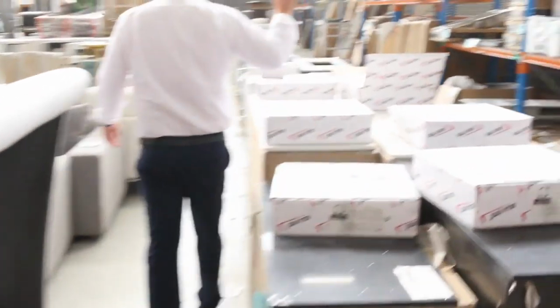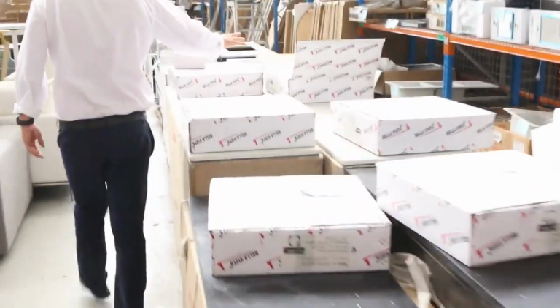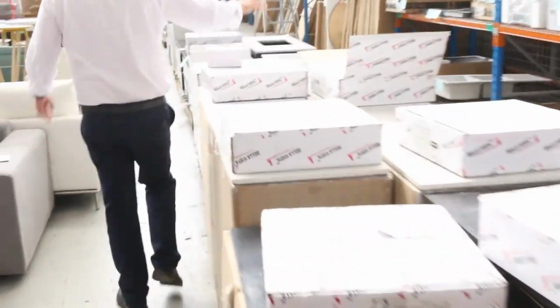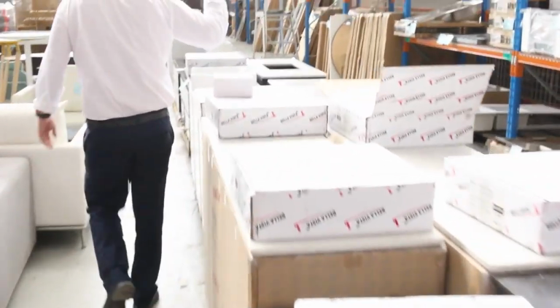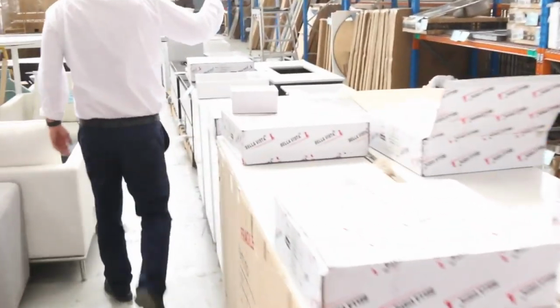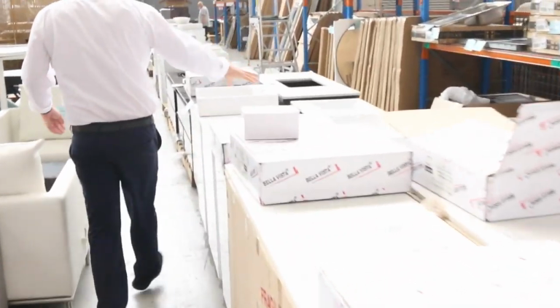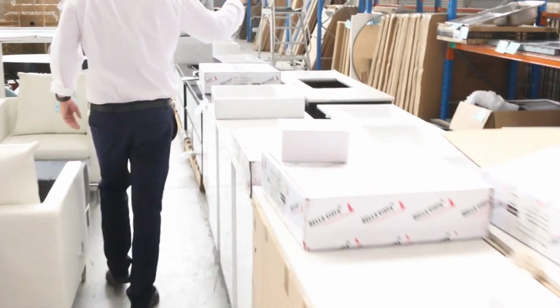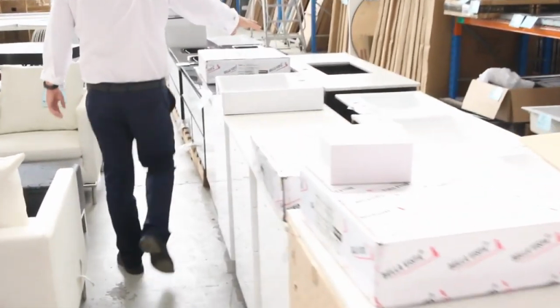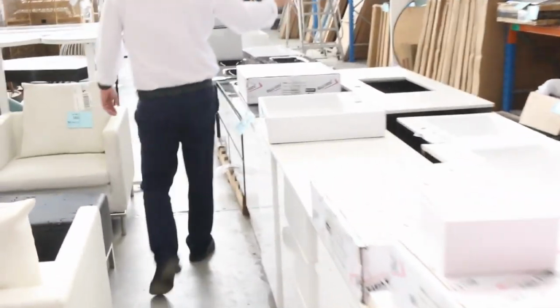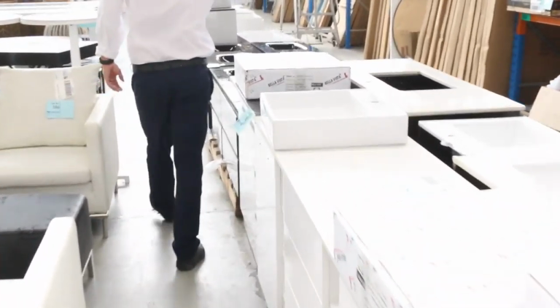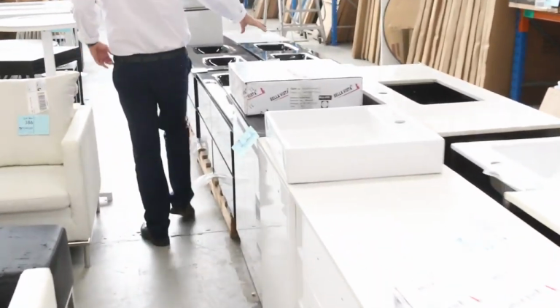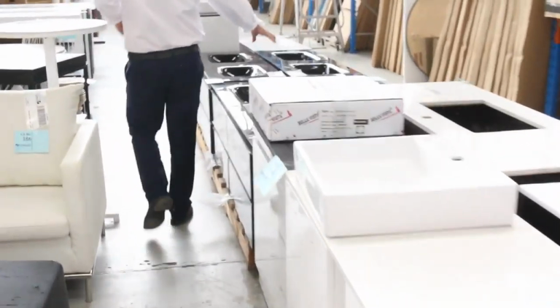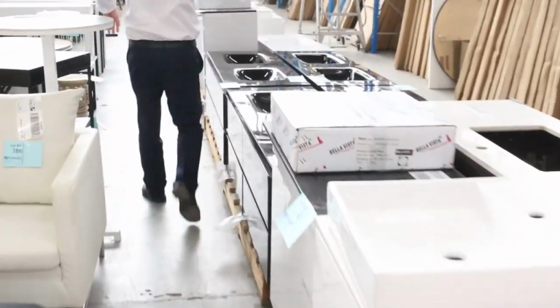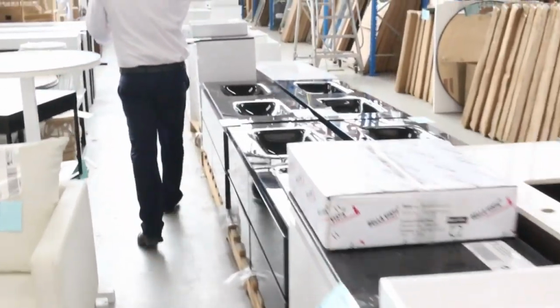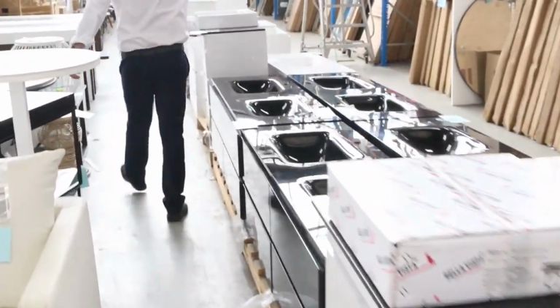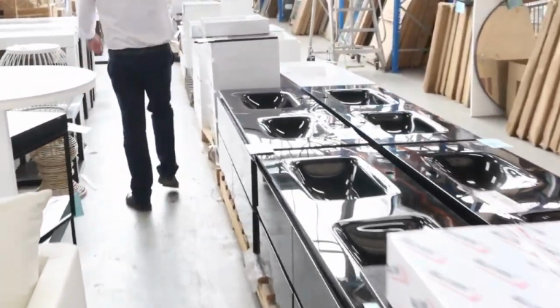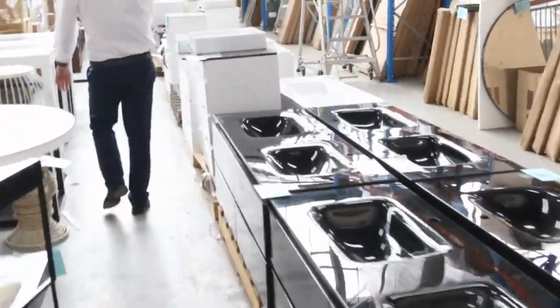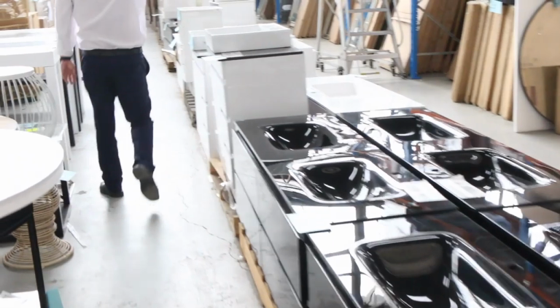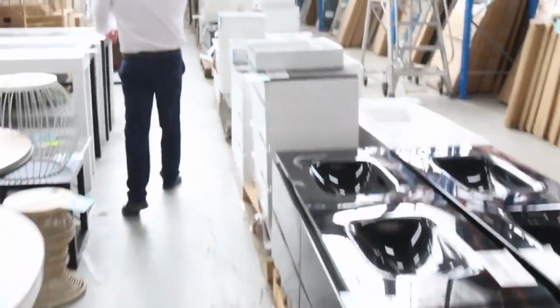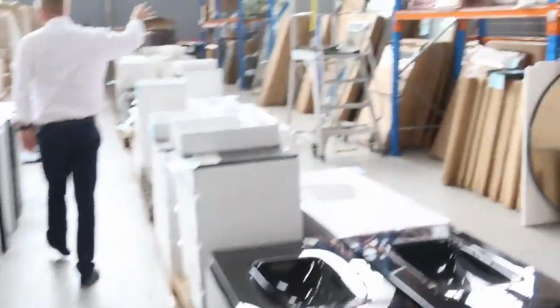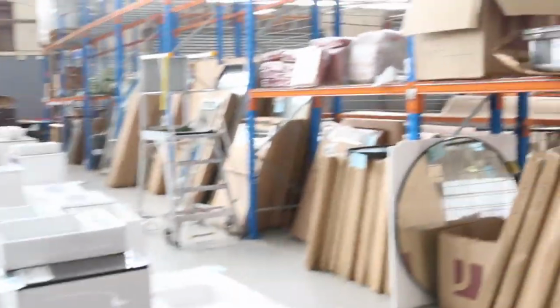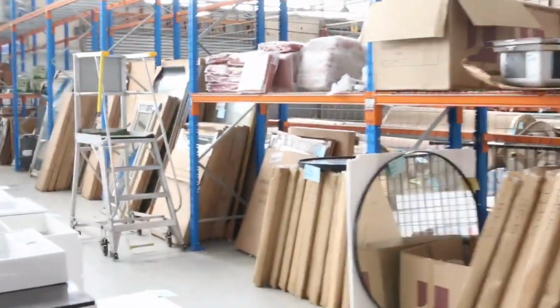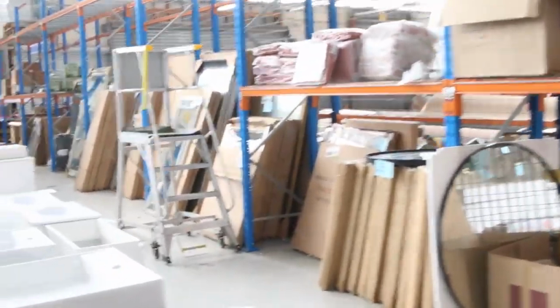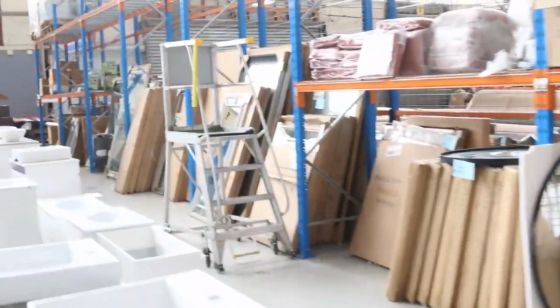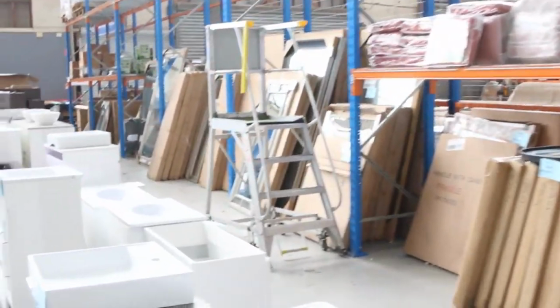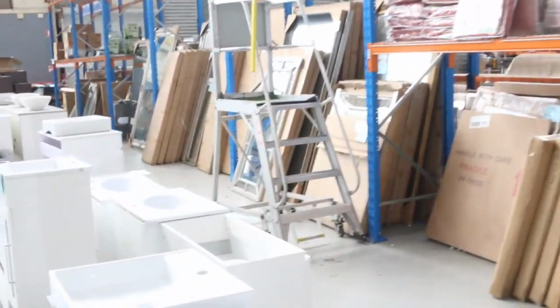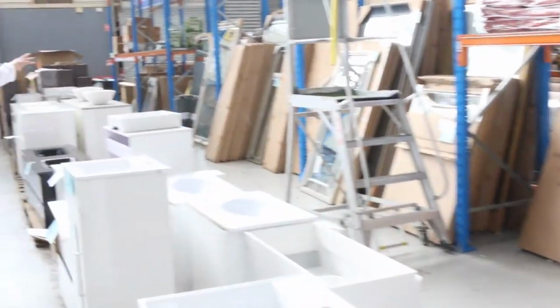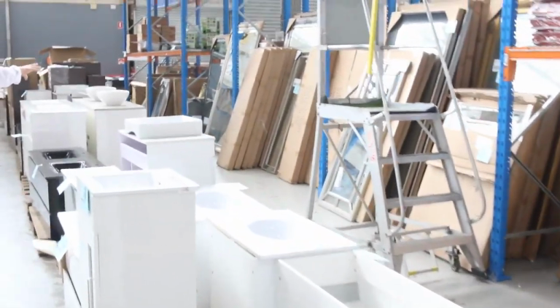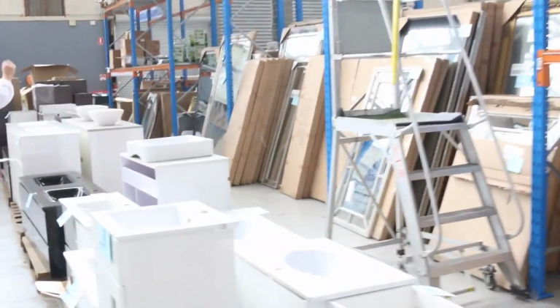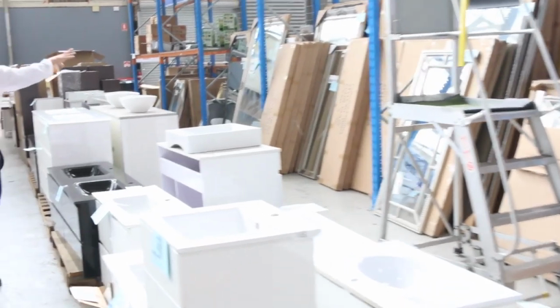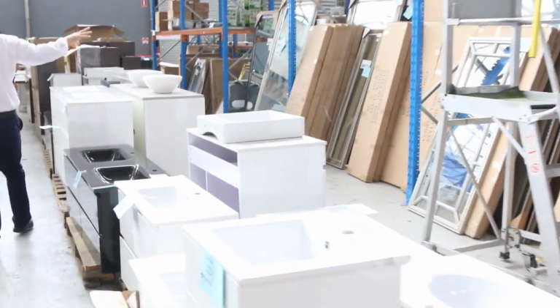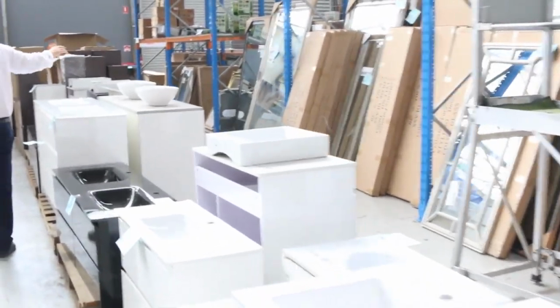Heaps of beautiful vanities, both freestanding and wall mounted. A stack of different mirrors over to the far right there as well — beautiful looking mirrors, all kinds of different styles, pretty nice as well.